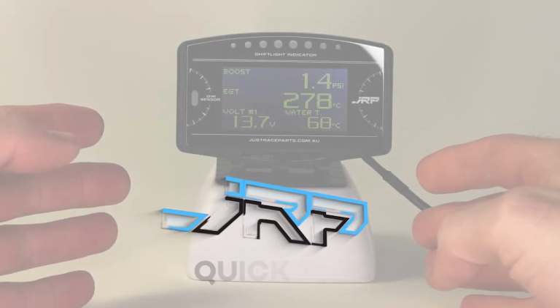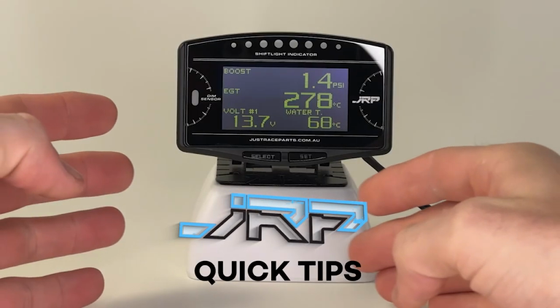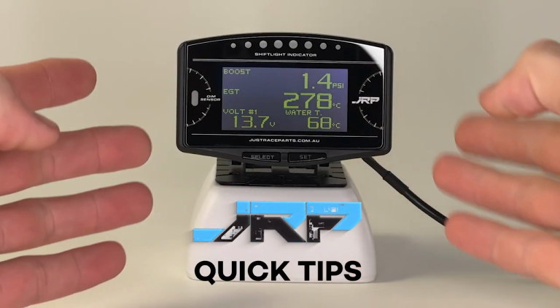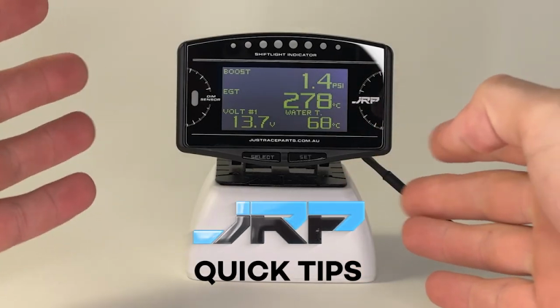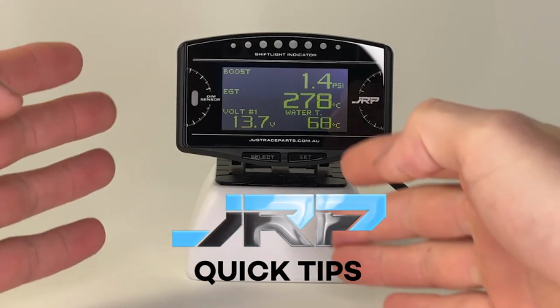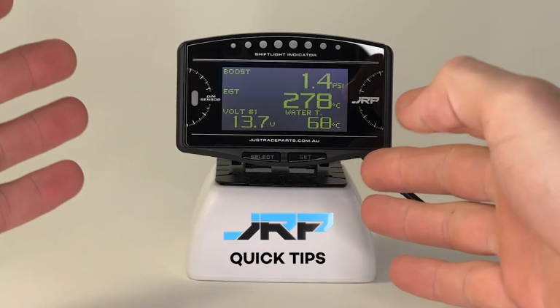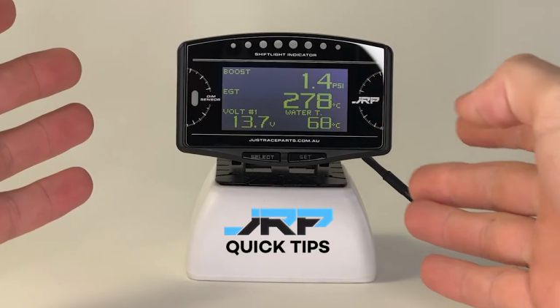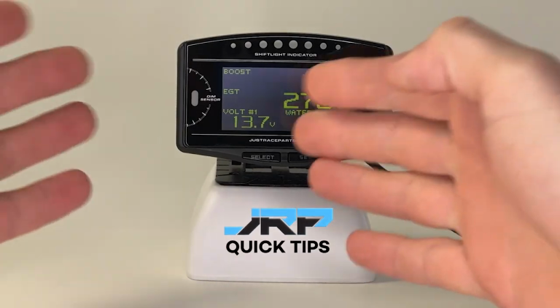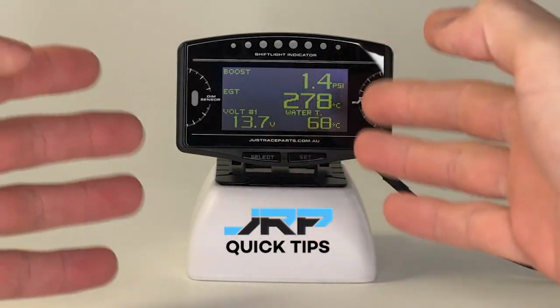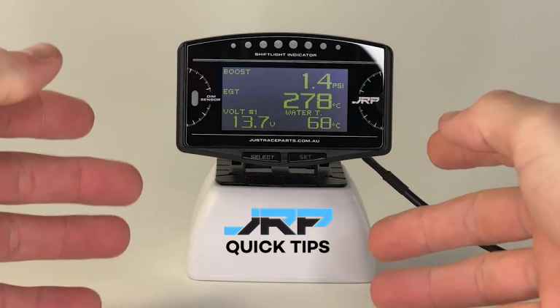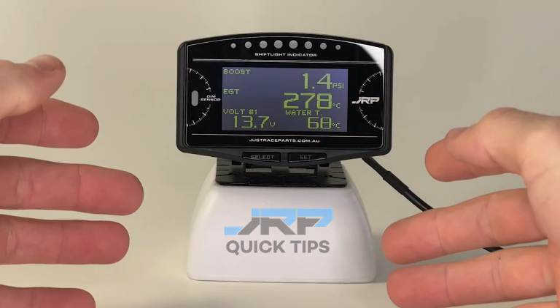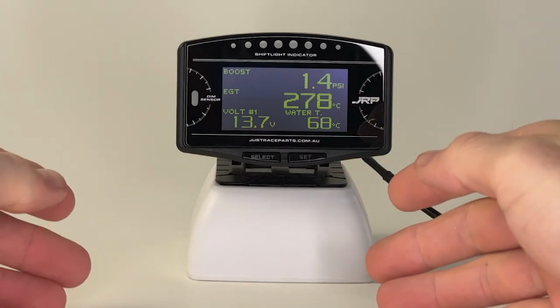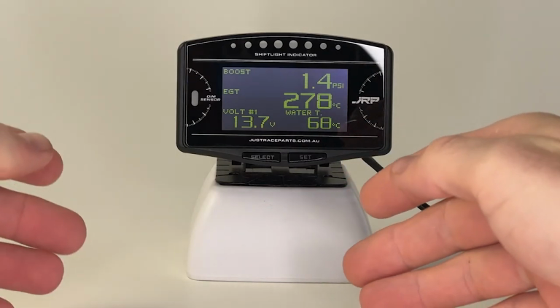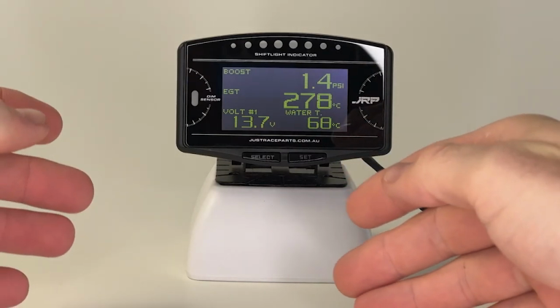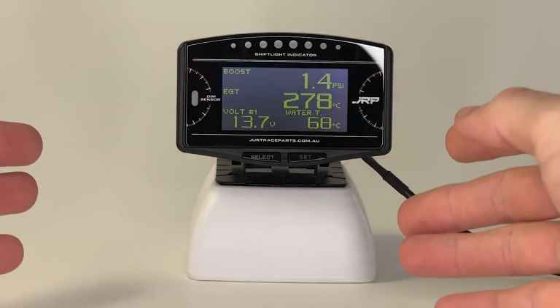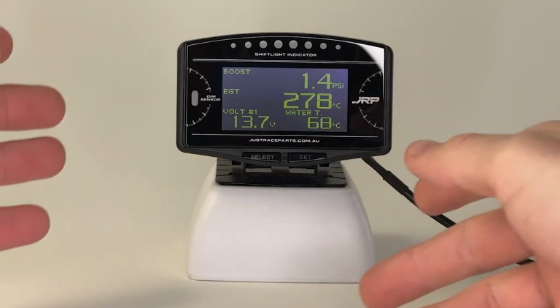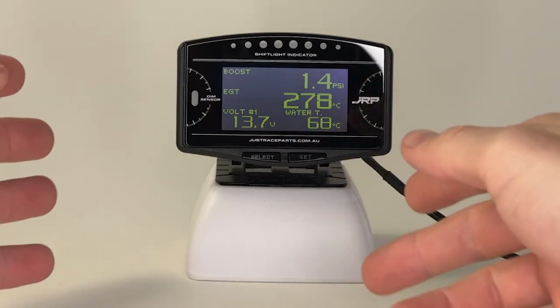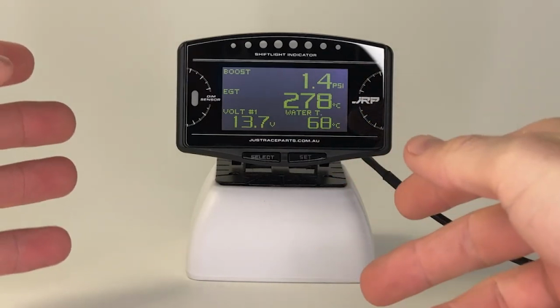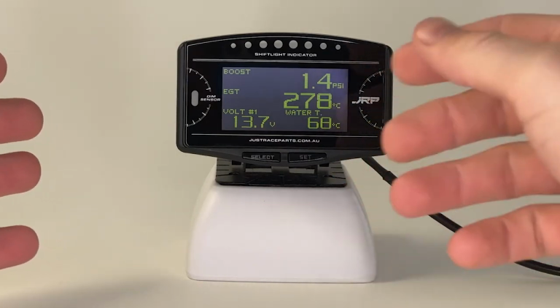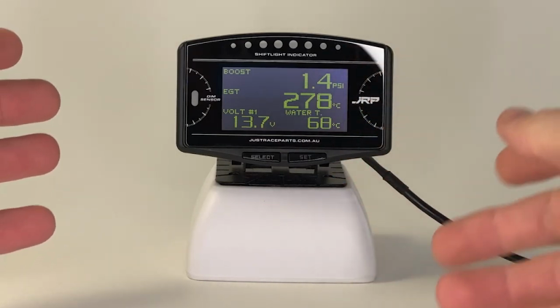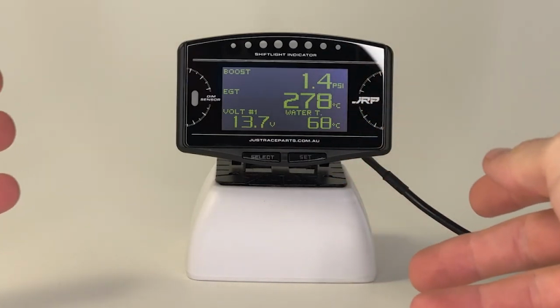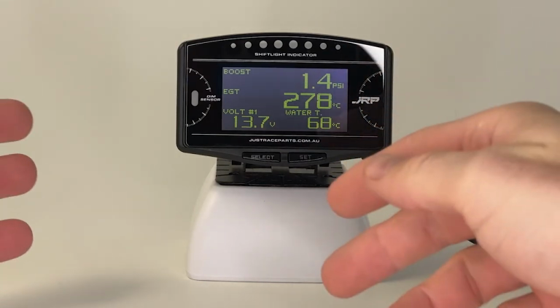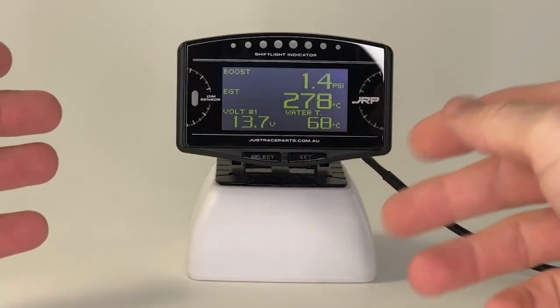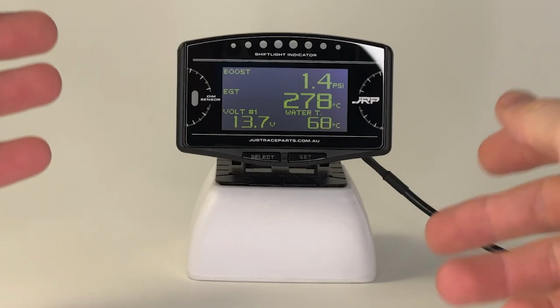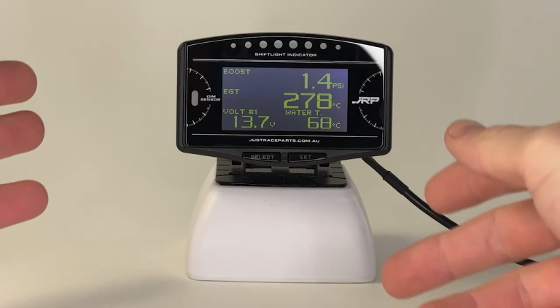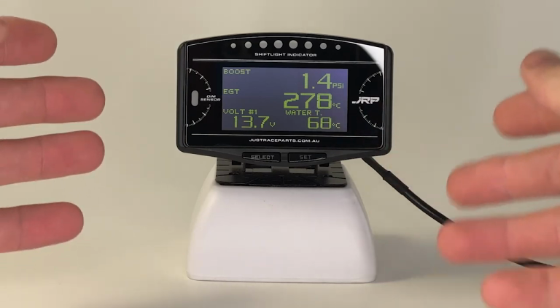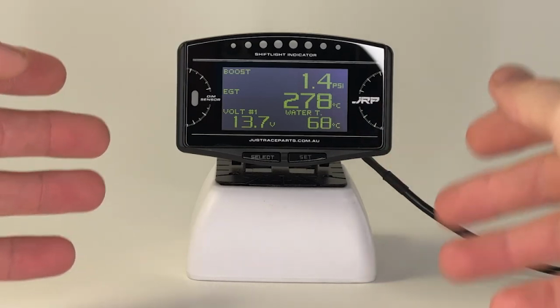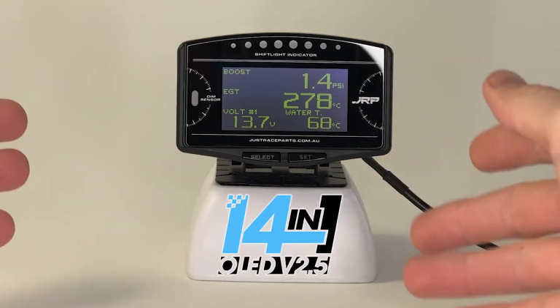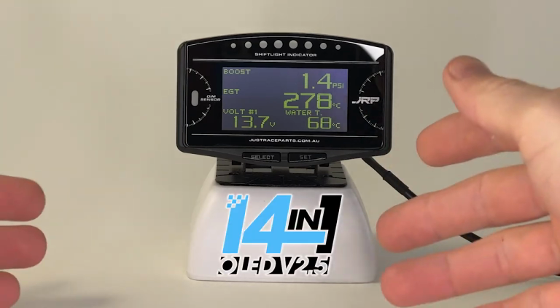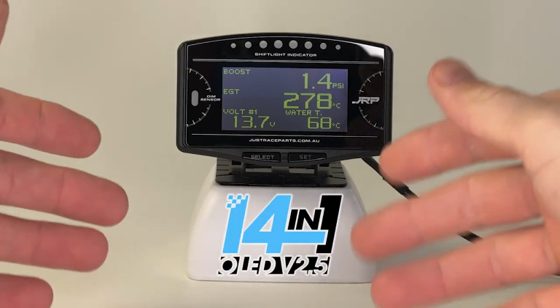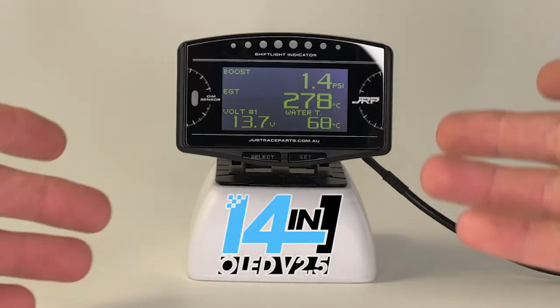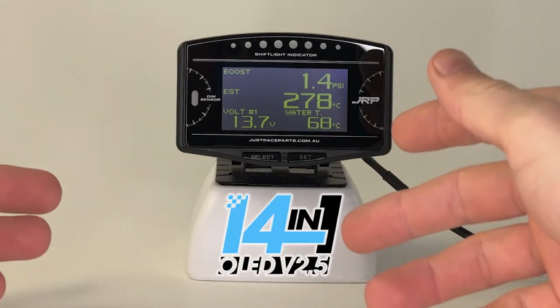Hello and welcome back to quick tips from JustRaceParts! Today we have a quick demonstration on how to calibrate boost sensors with your new JRP 14-in-1 Multi-Gauge.